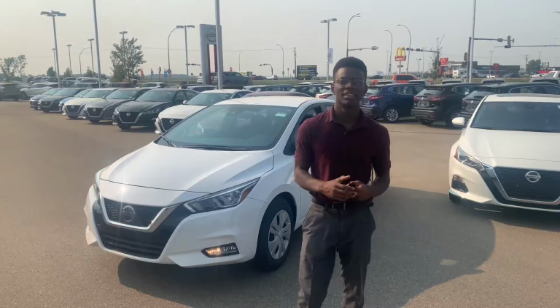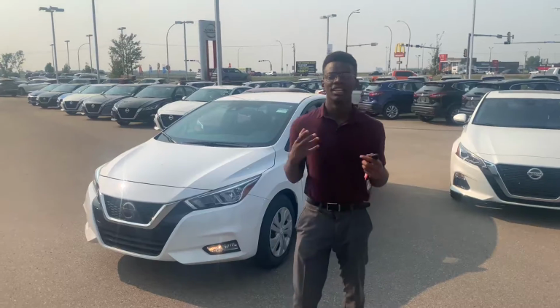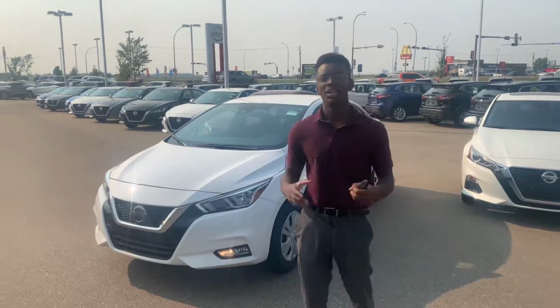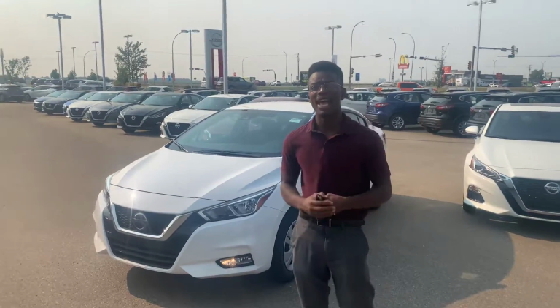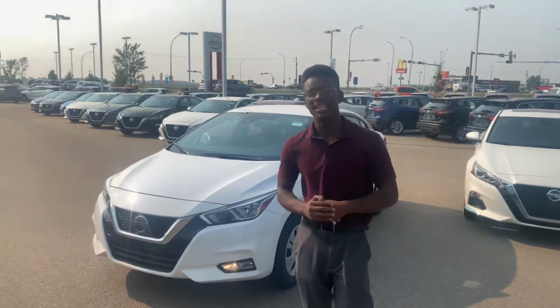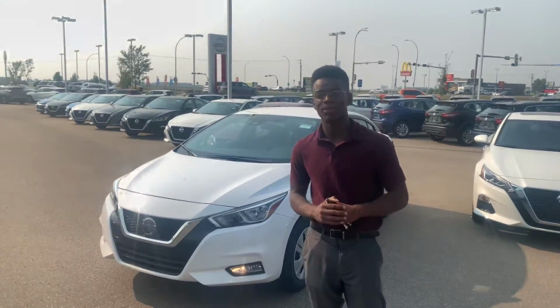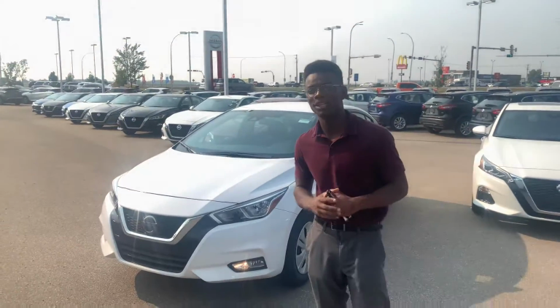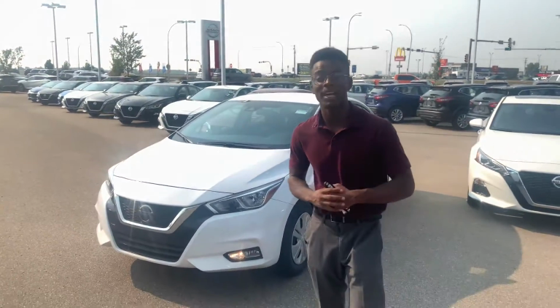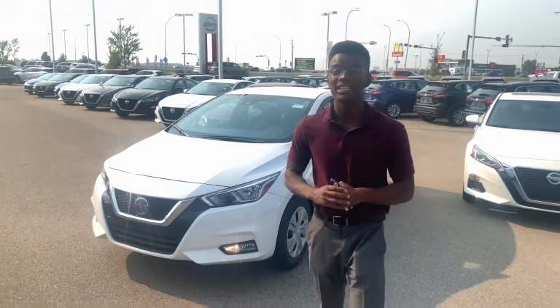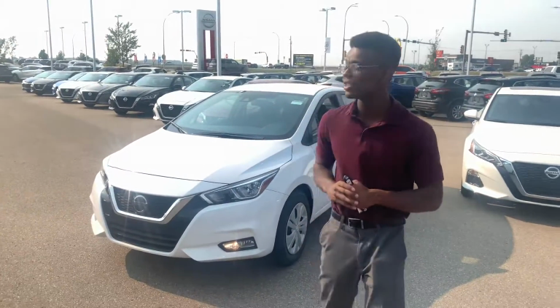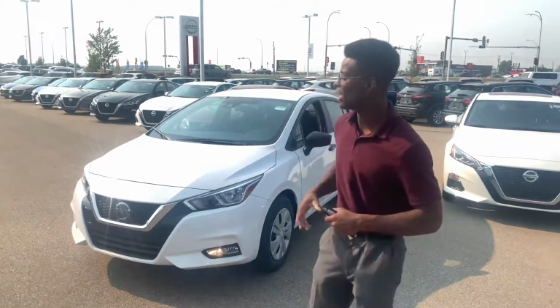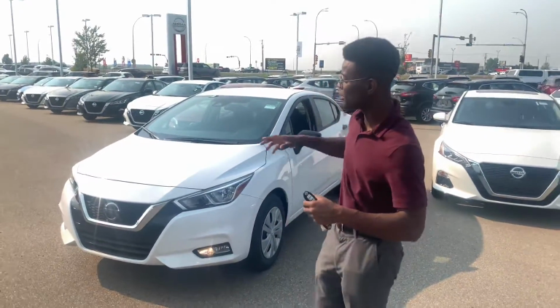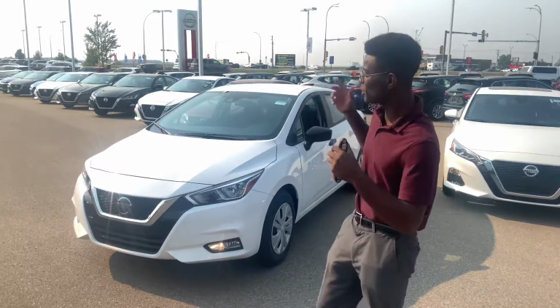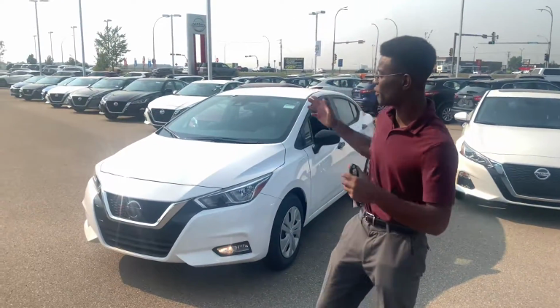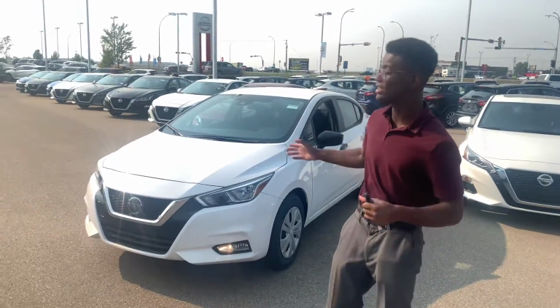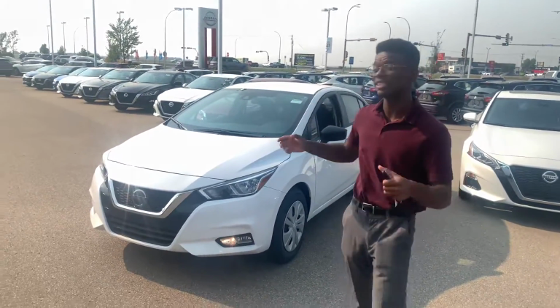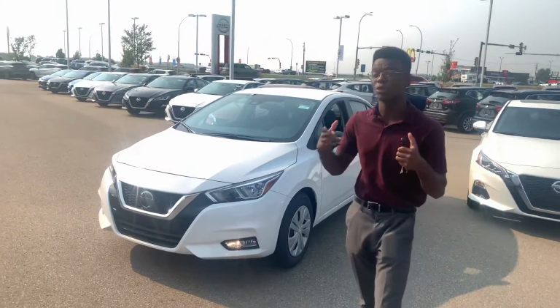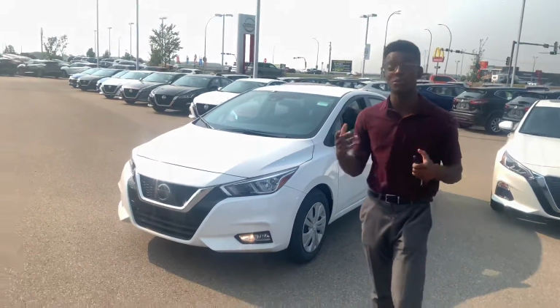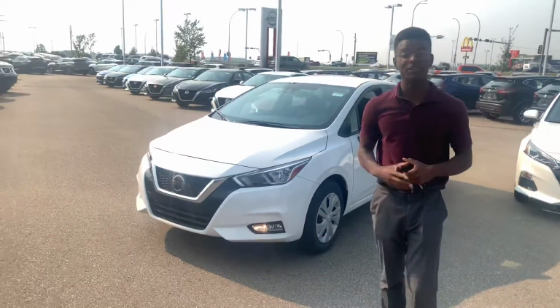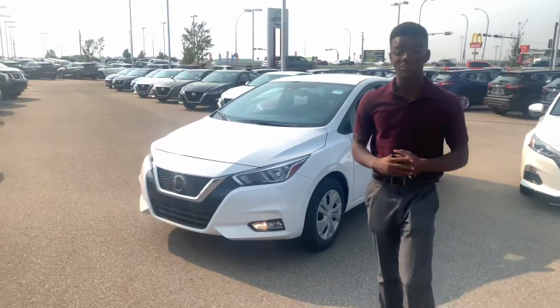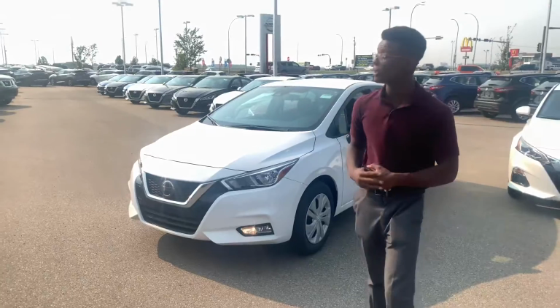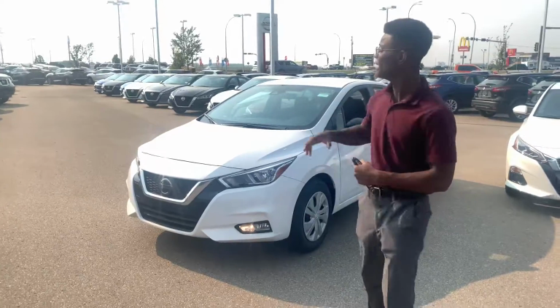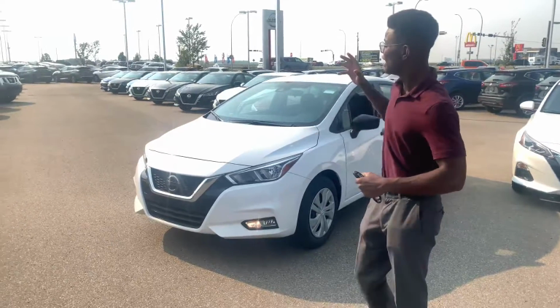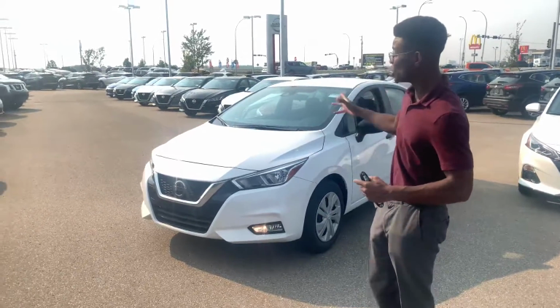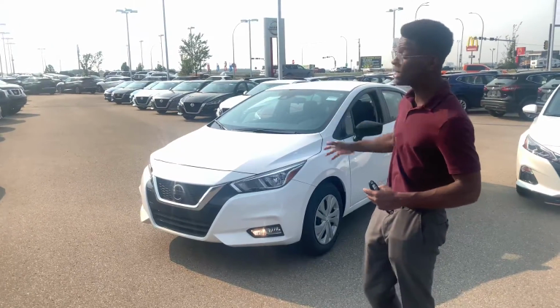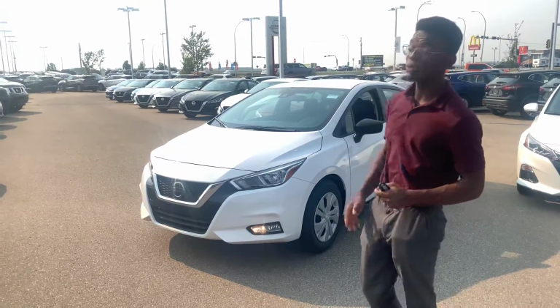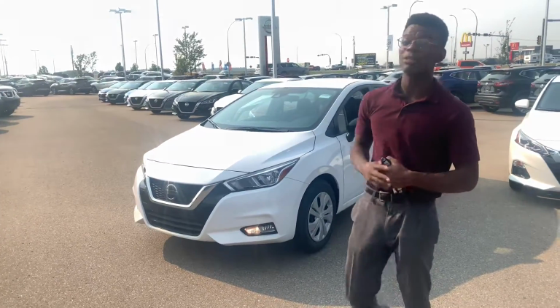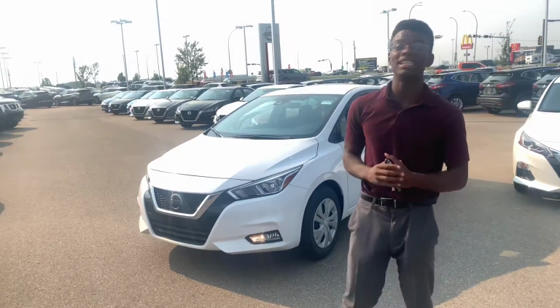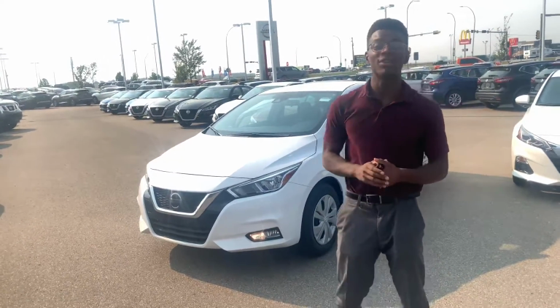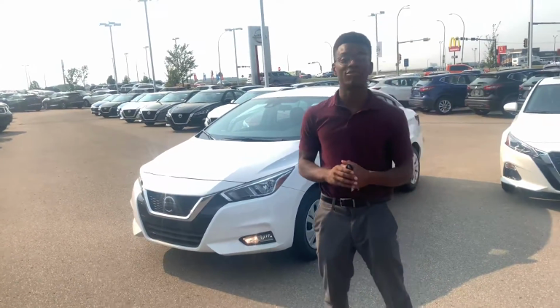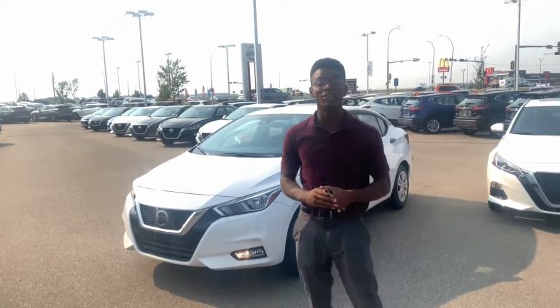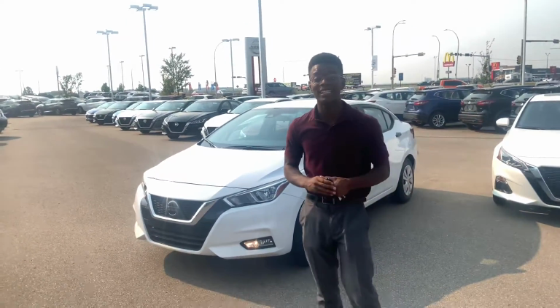Hello, this is Roland at LA Nissan. I want to show you a vehicle that's going to work perfectly for you — it's our 2021 Nissan Versa.